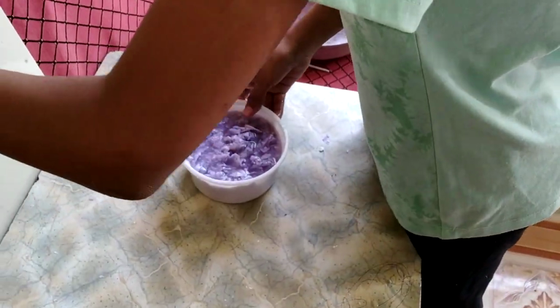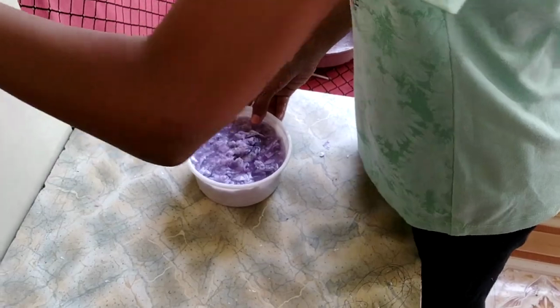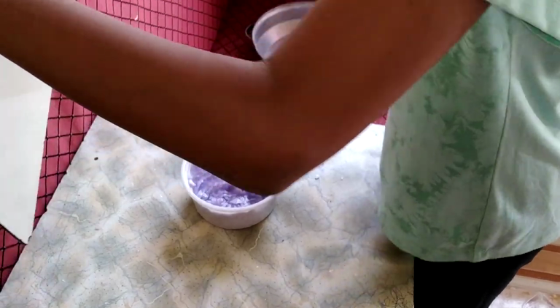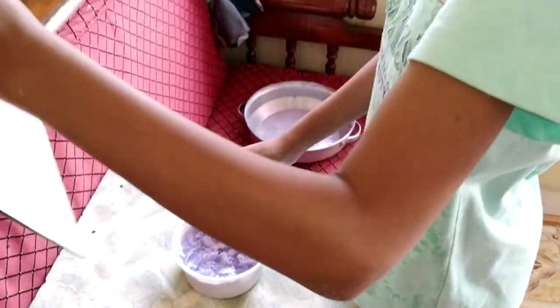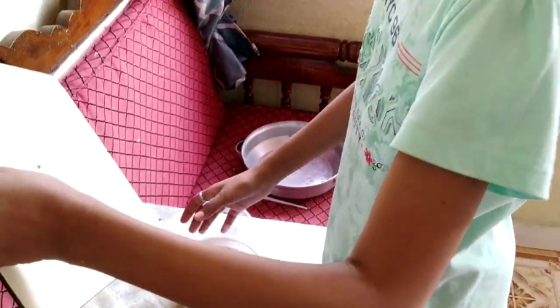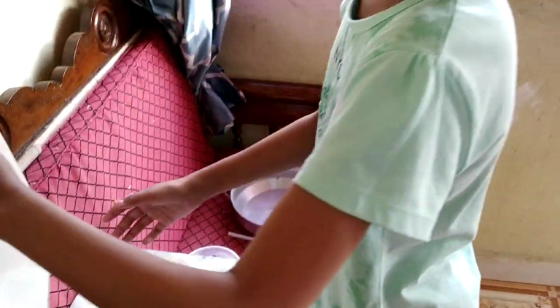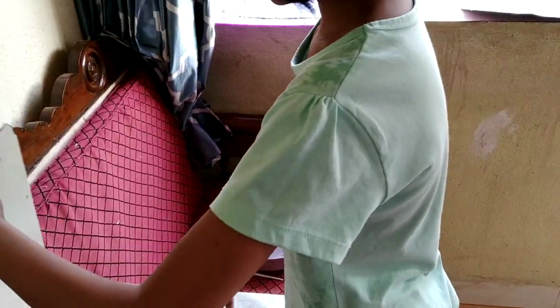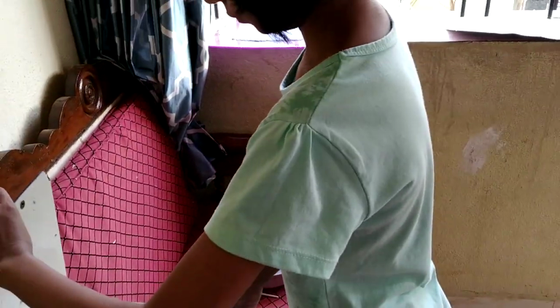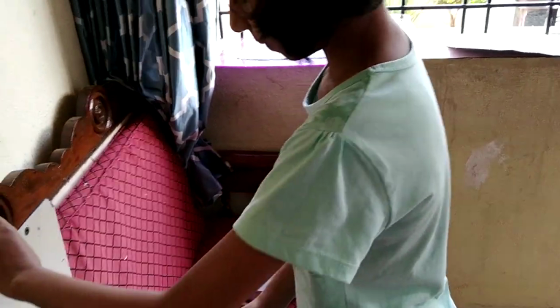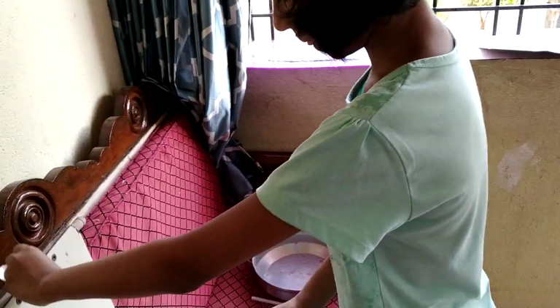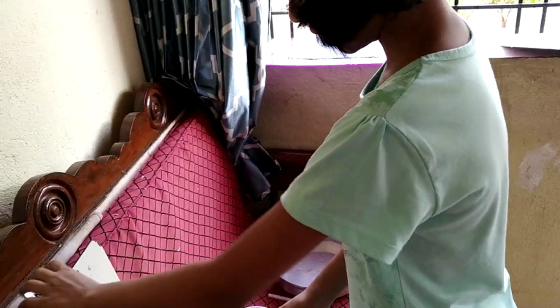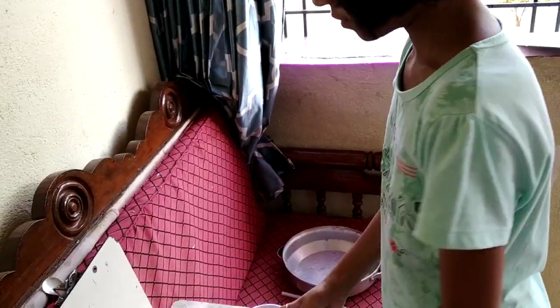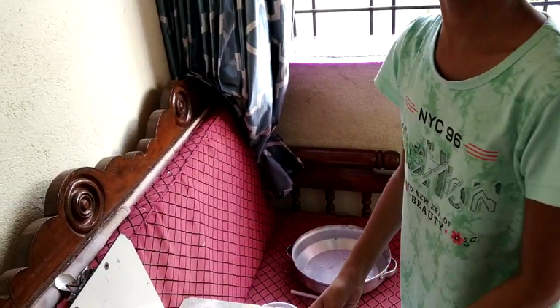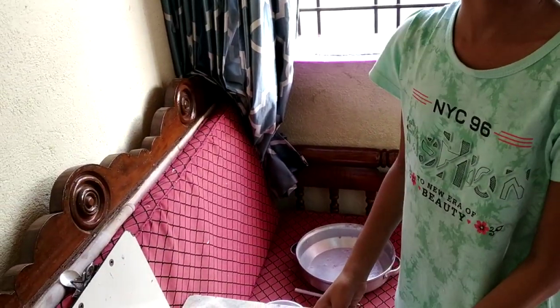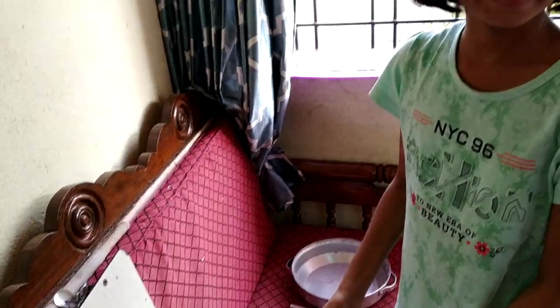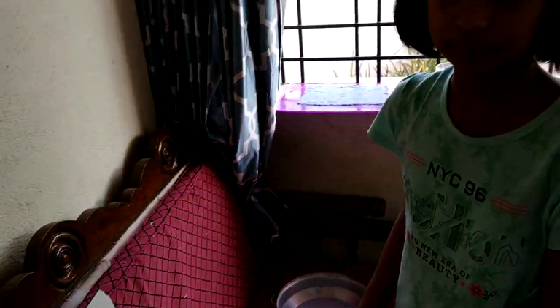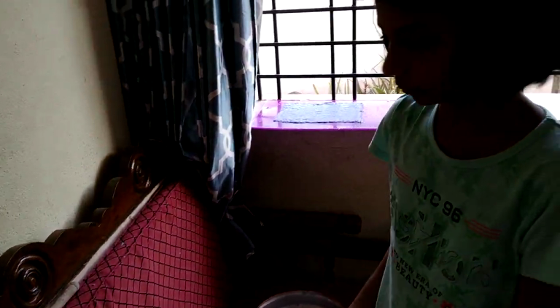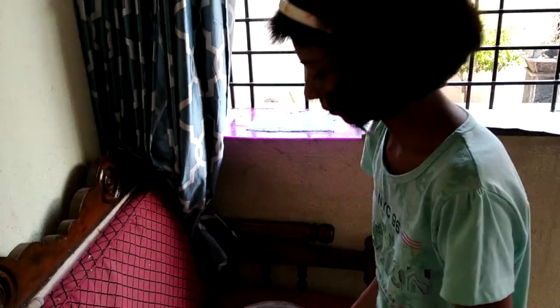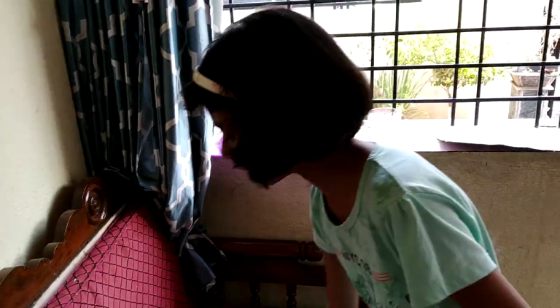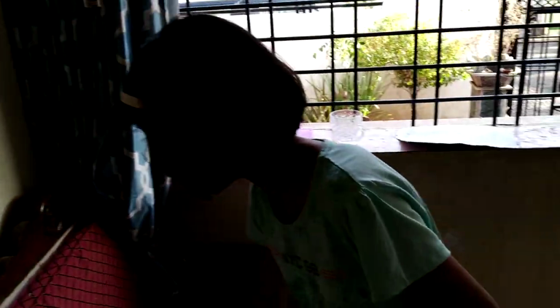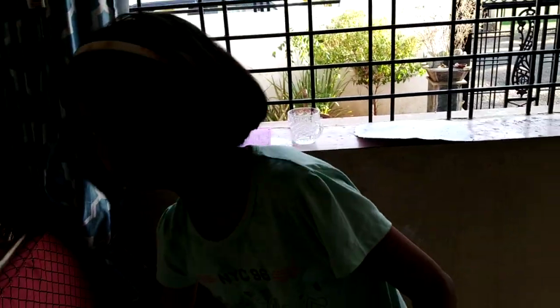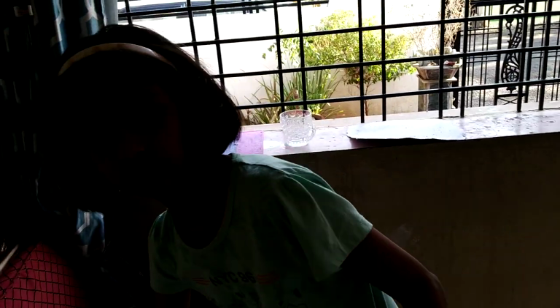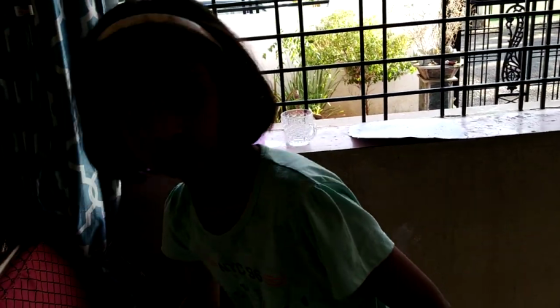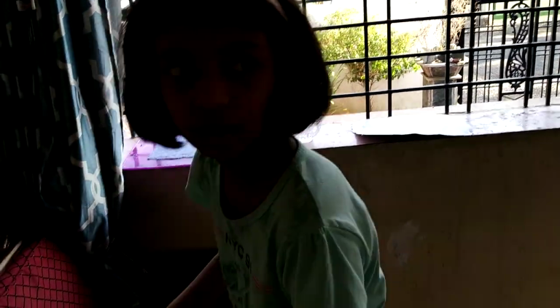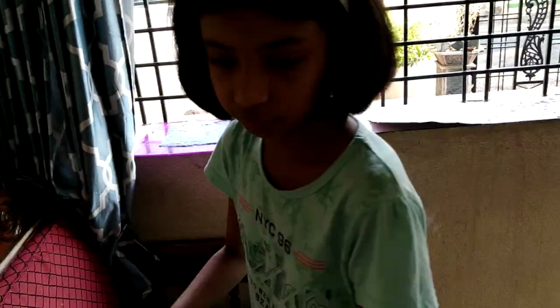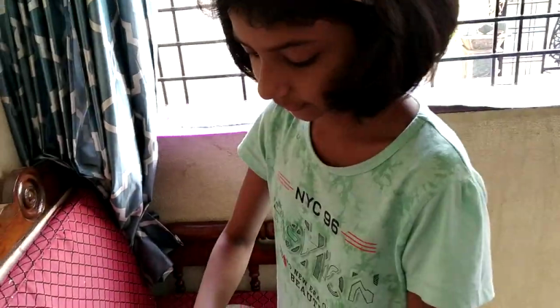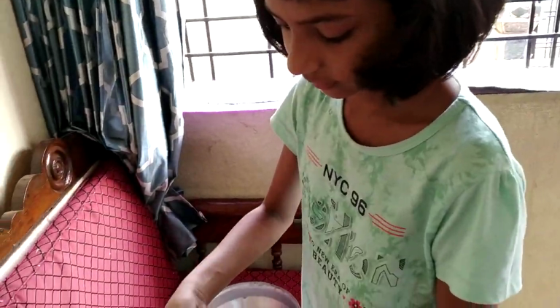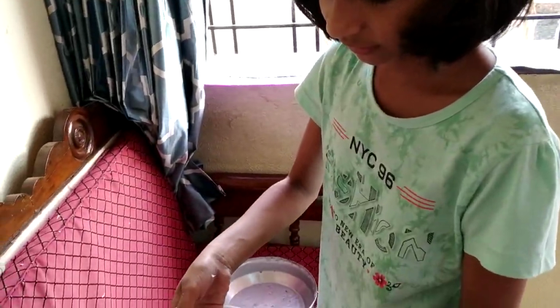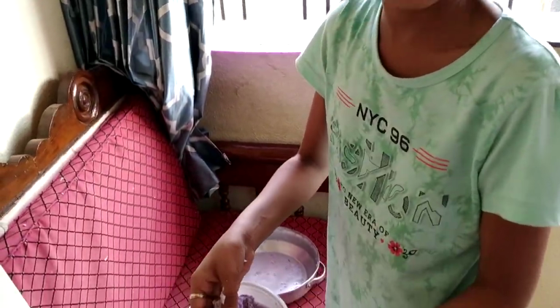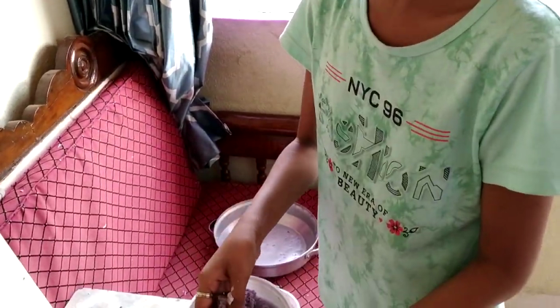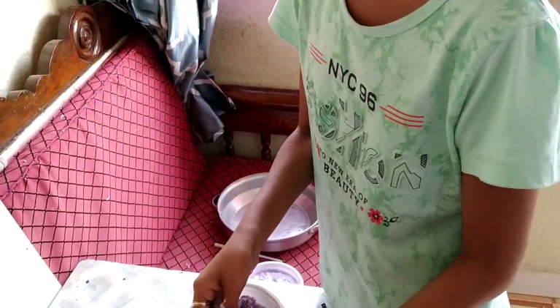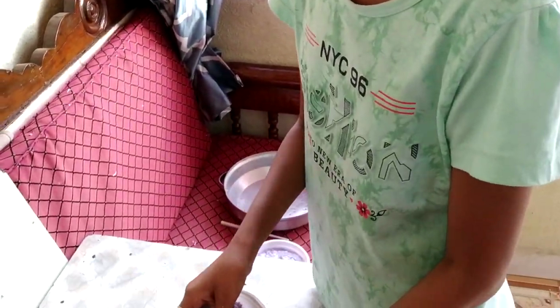We will mix it in a mixer or grinder. After mixing it in the mixer, we get our fine pulp.